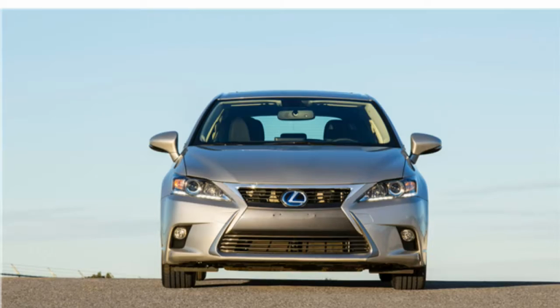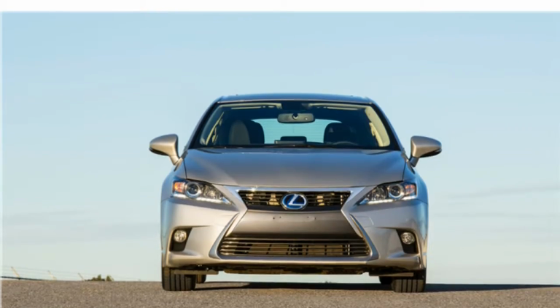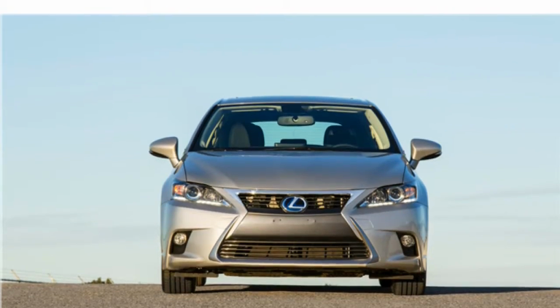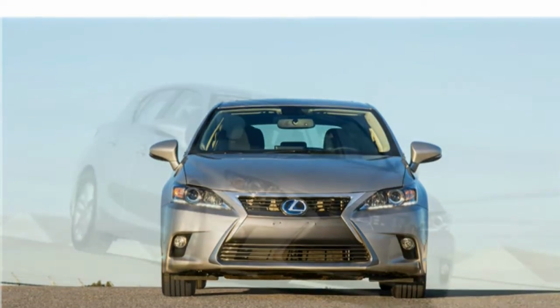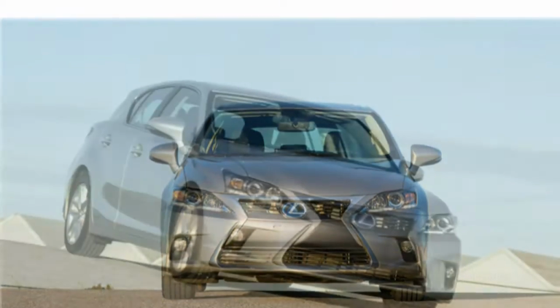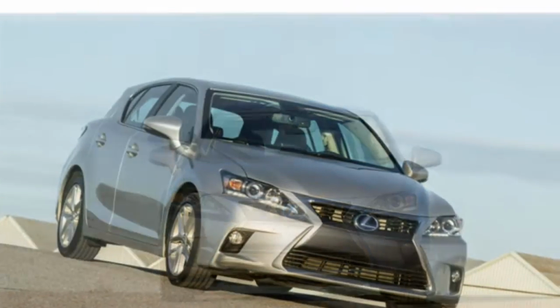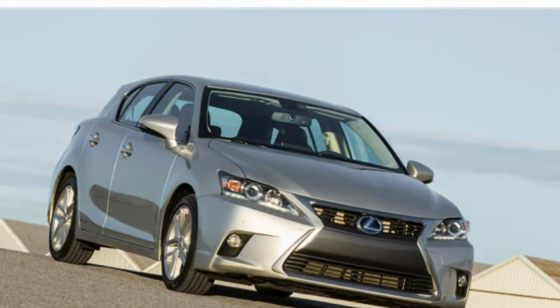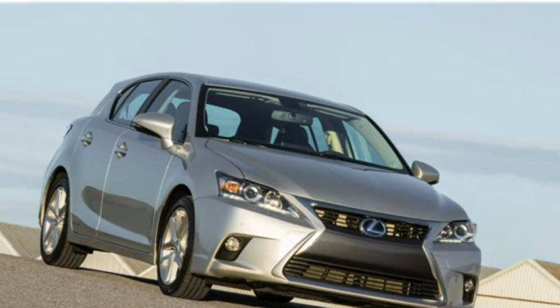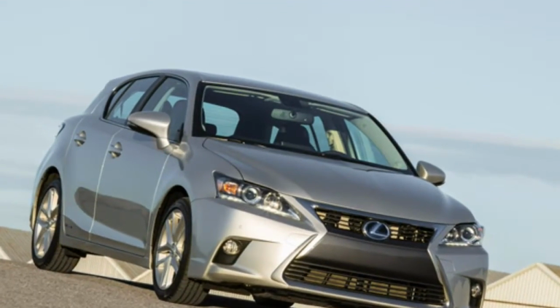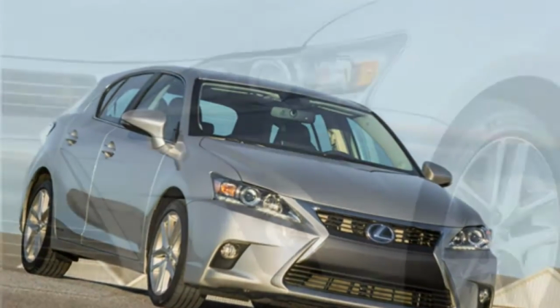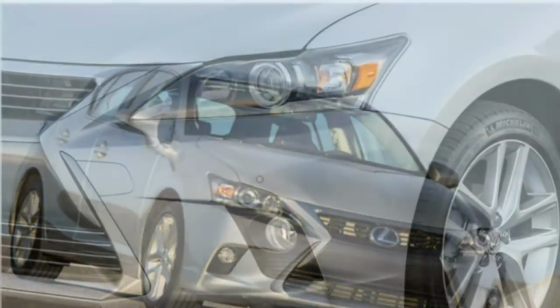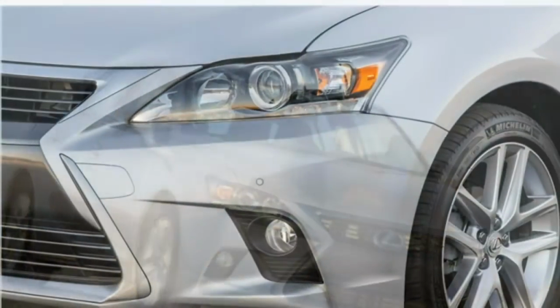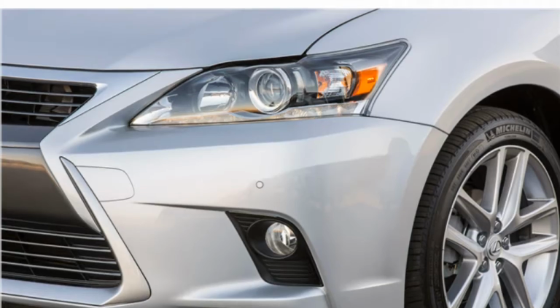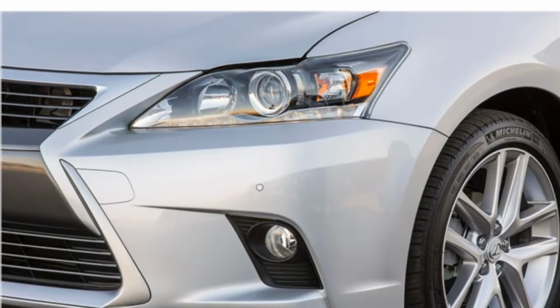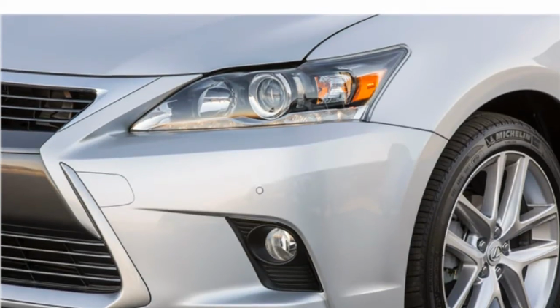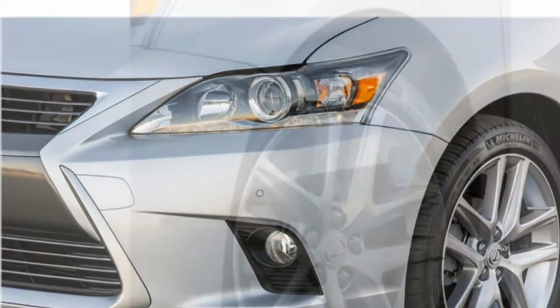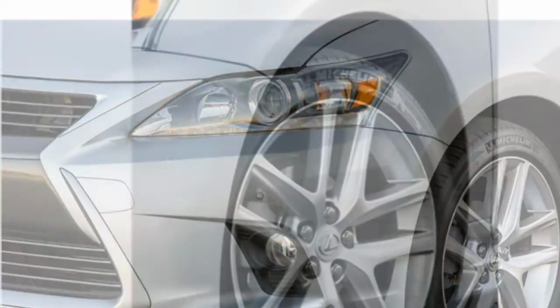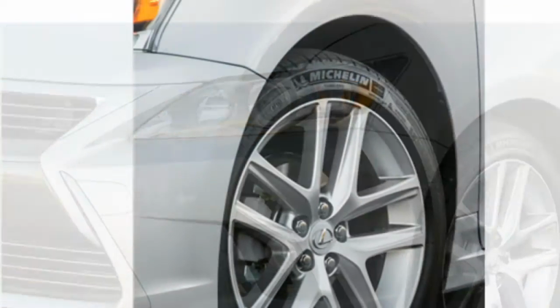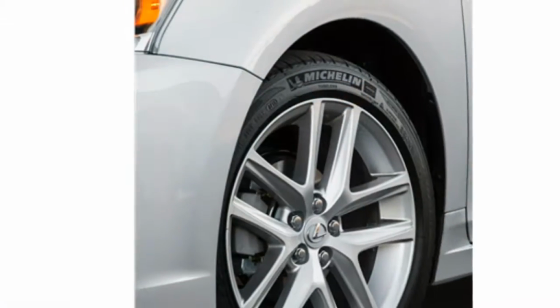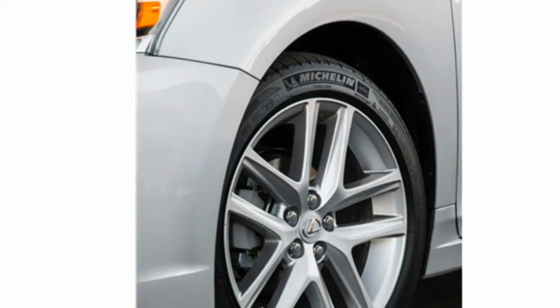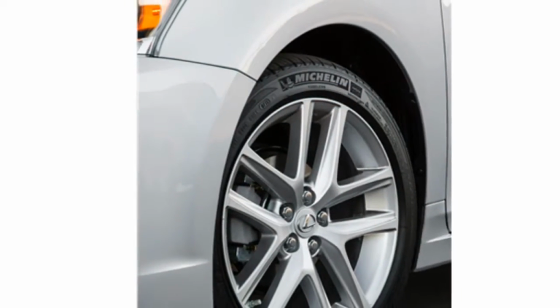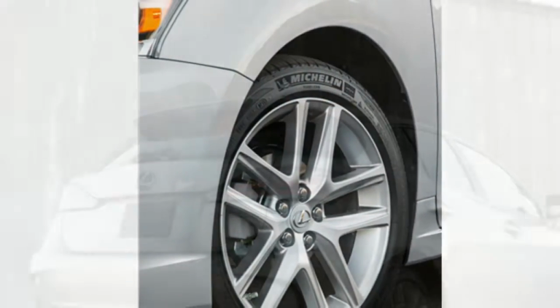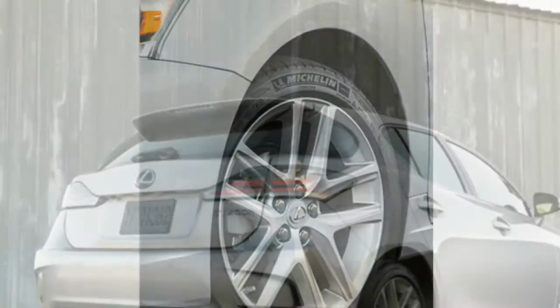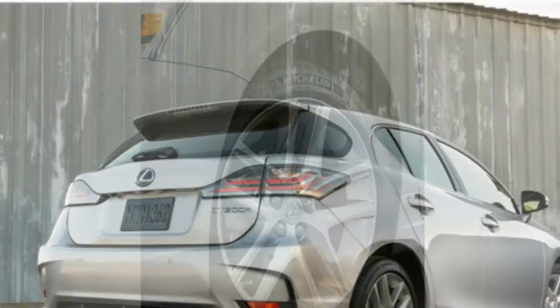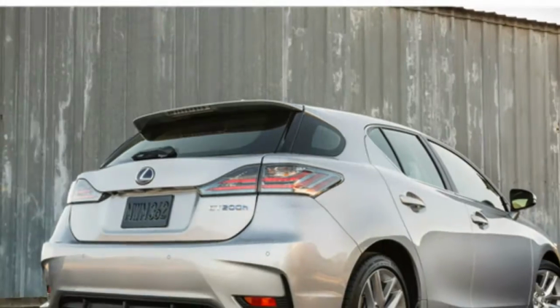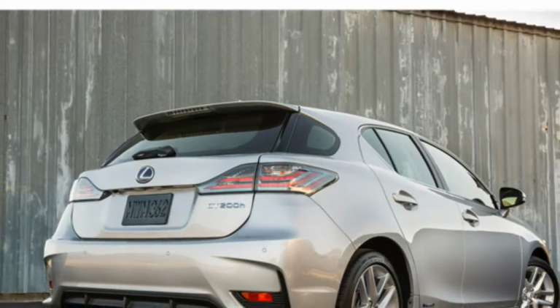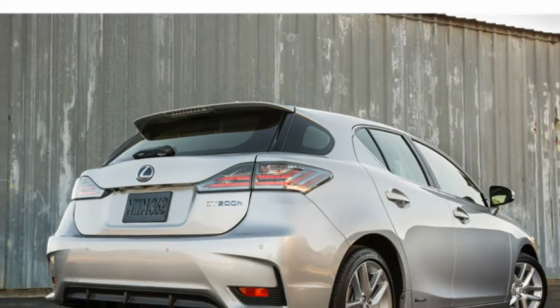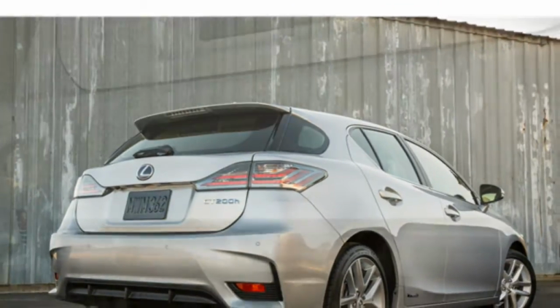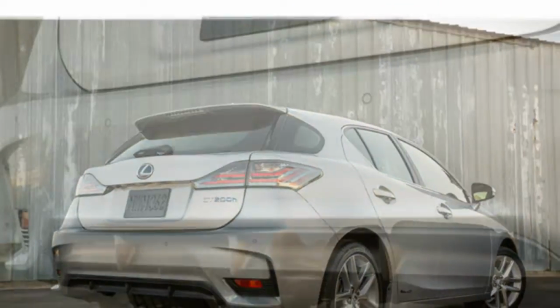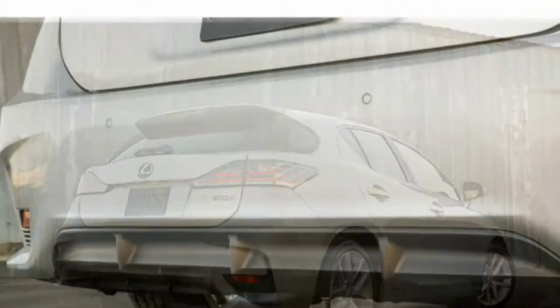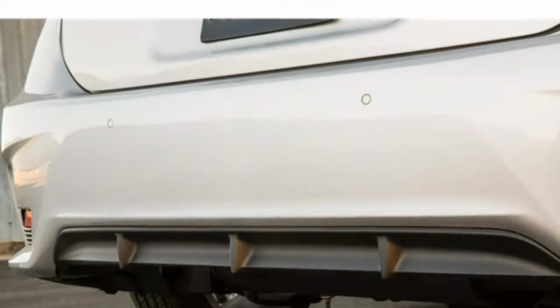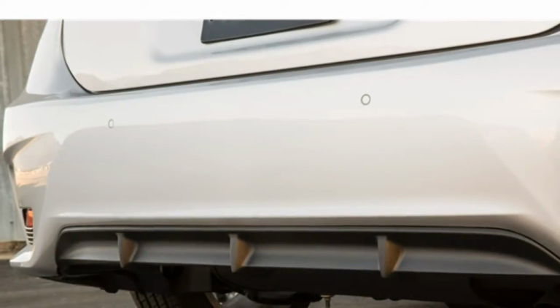Automotive journalists think the CT Hybrid has composed handling and precise steering. They also like its comfortable ride. When equipped with the F Sport package, reviewers say the CT Hybrid rides more firmly.